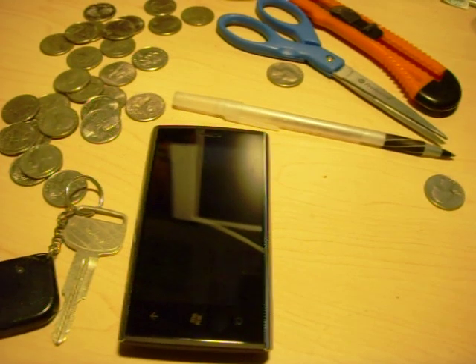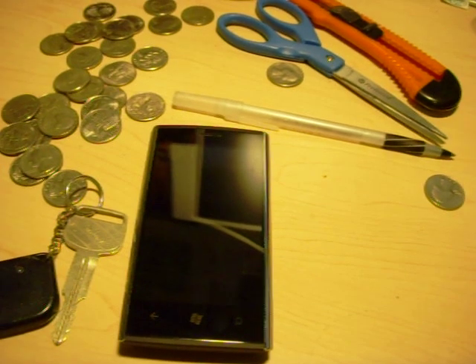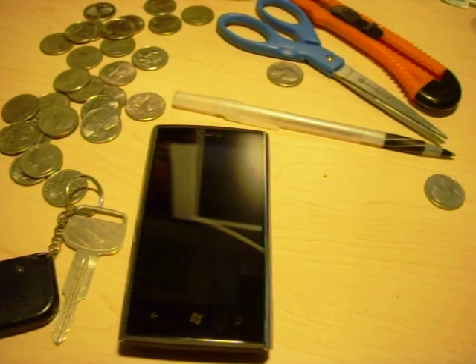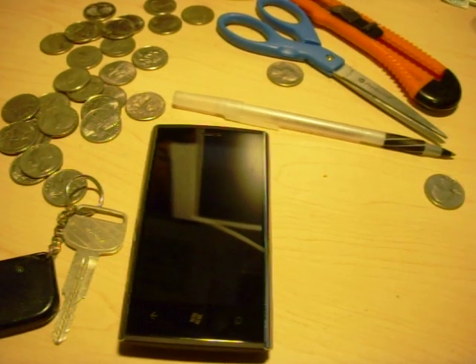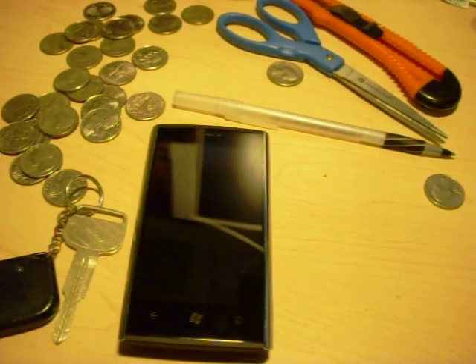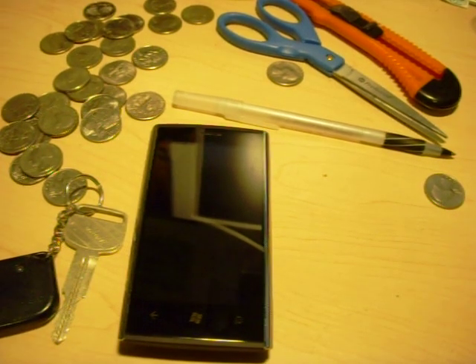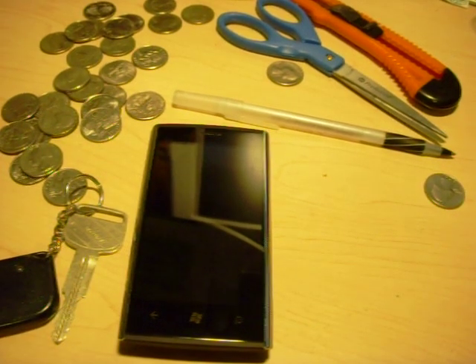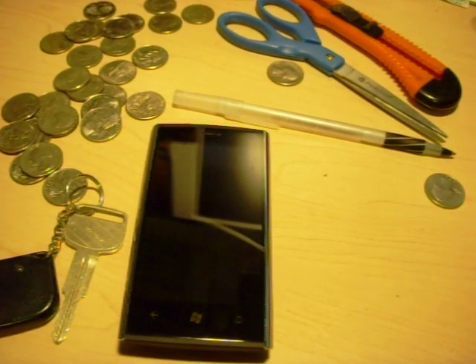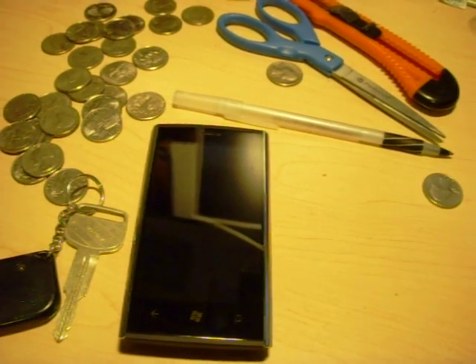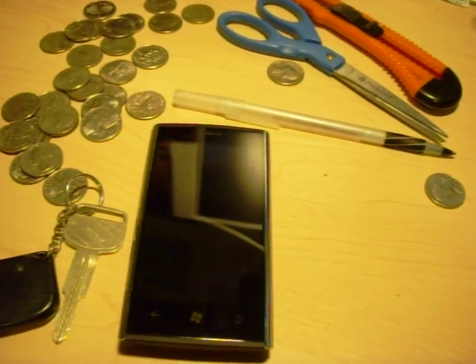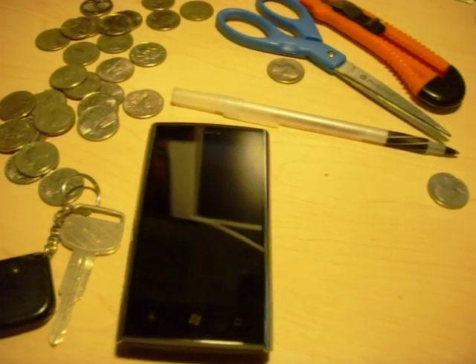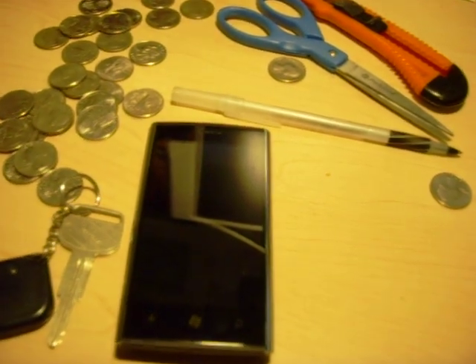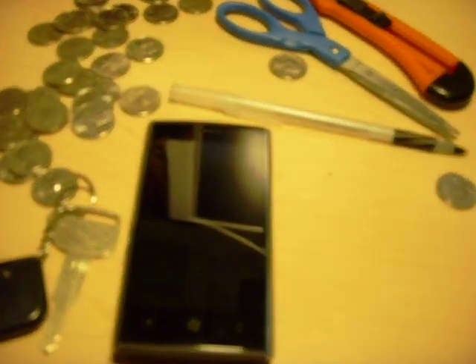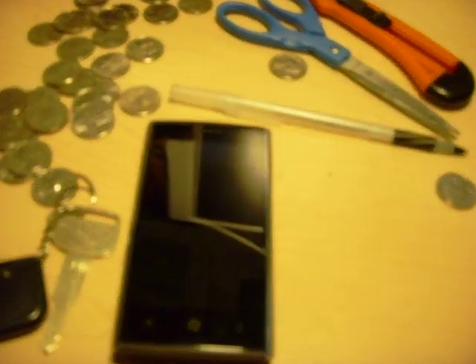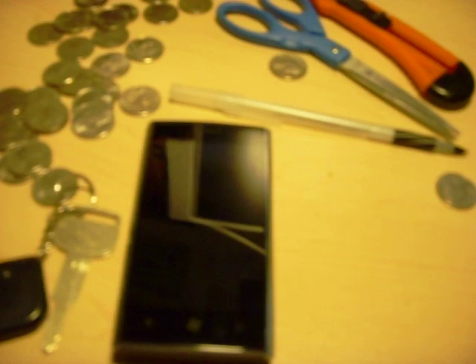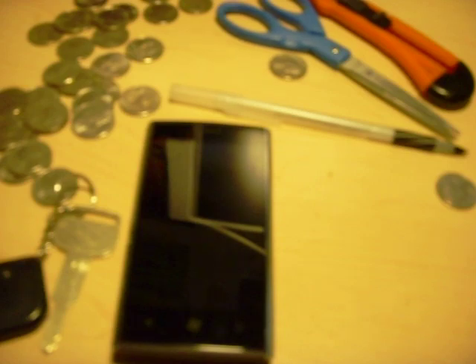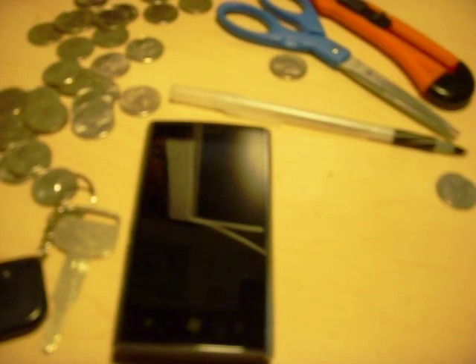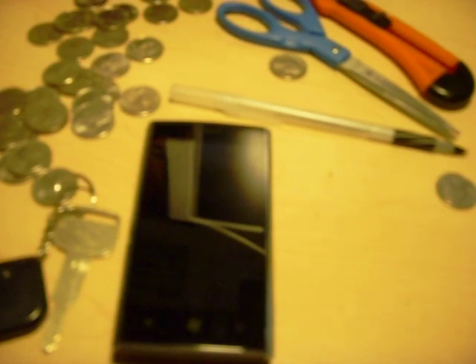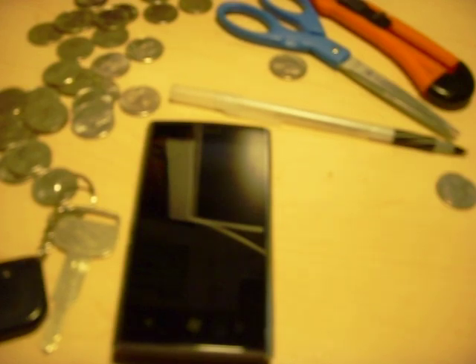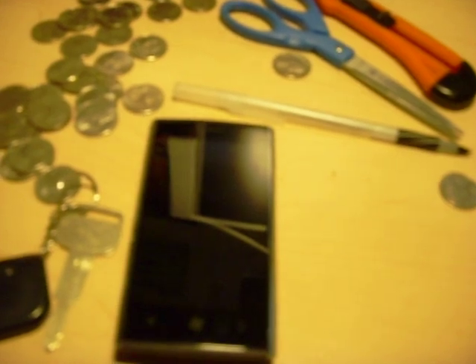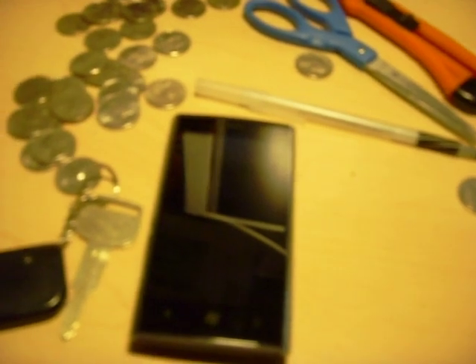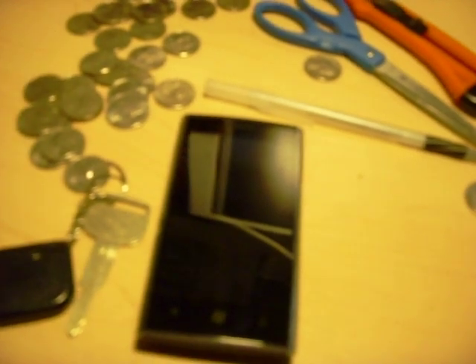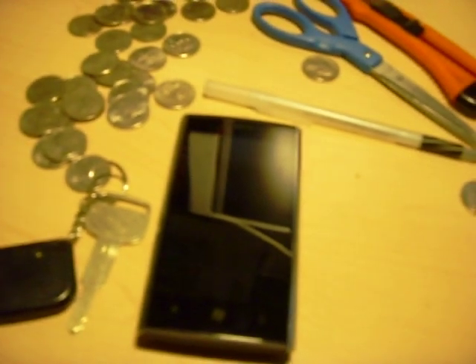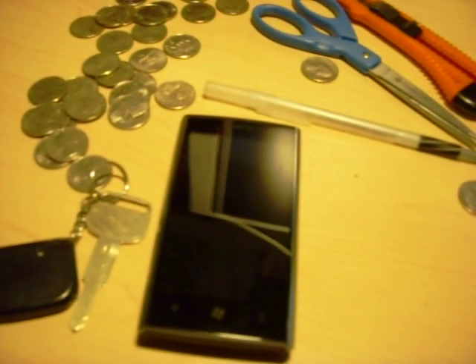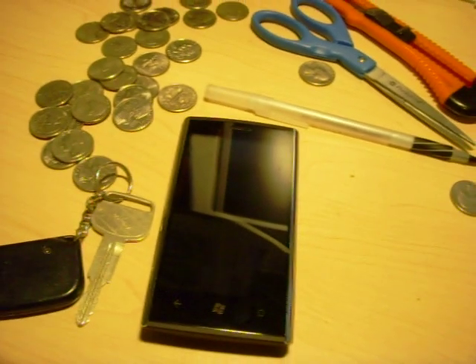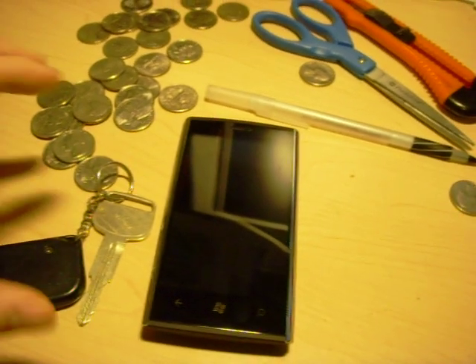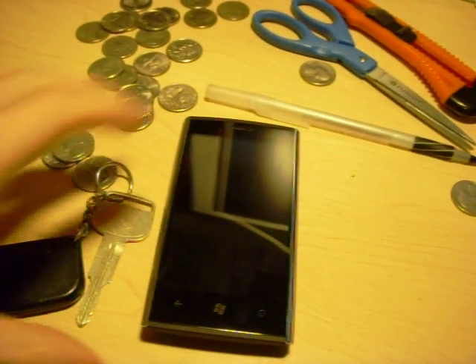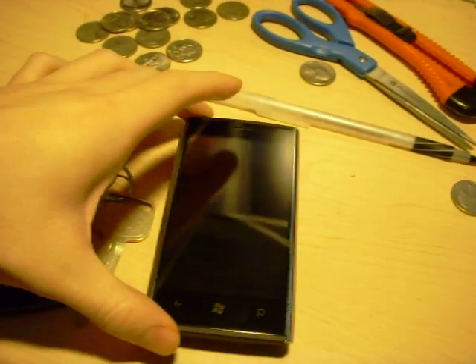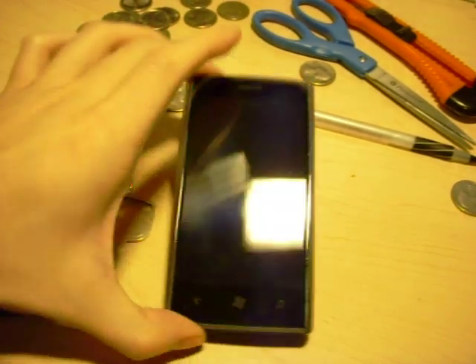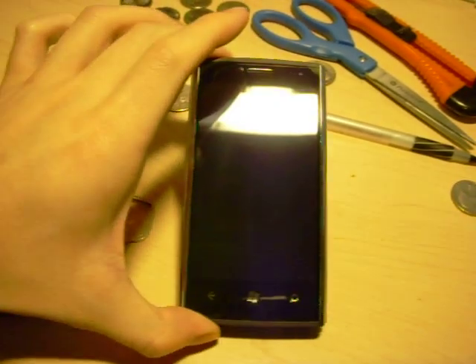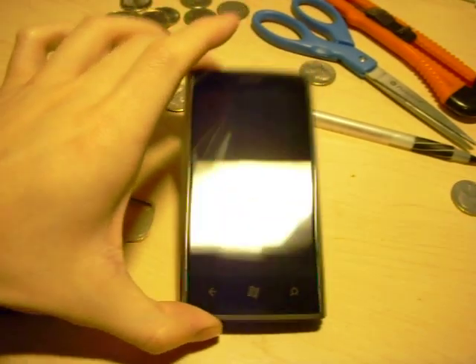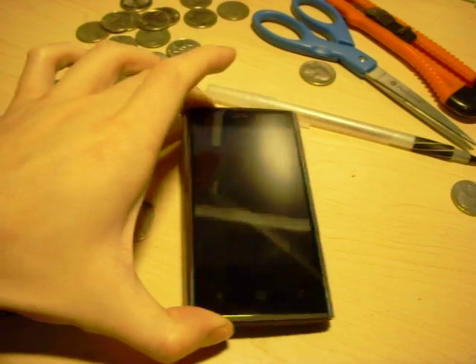Hey guys, this is Danny Lam with Mobility Digest and today we are going to do a scratch test on the Dell Venue Pro. In front of us we have the Dell Venue Pro.